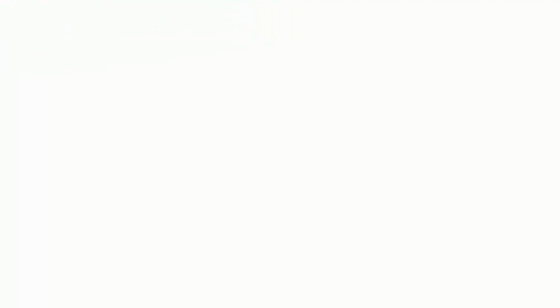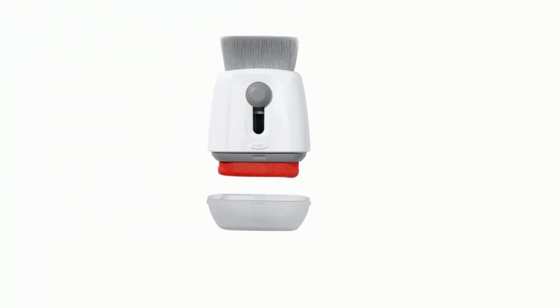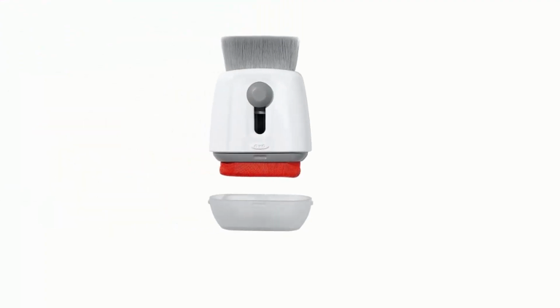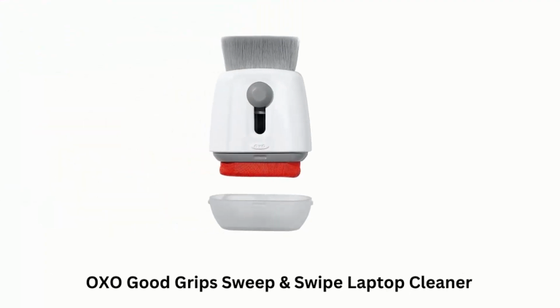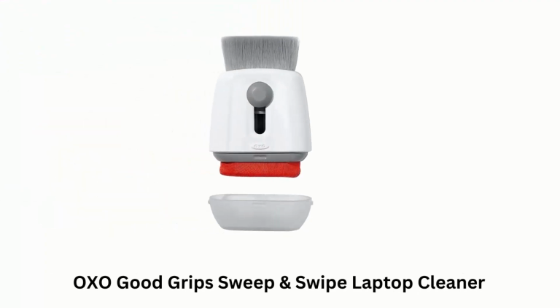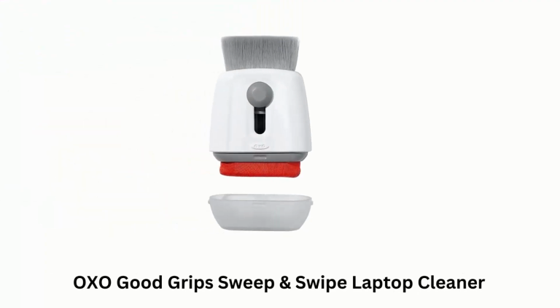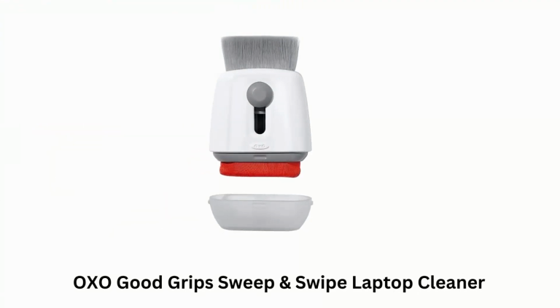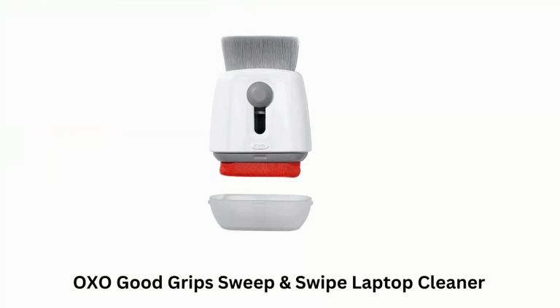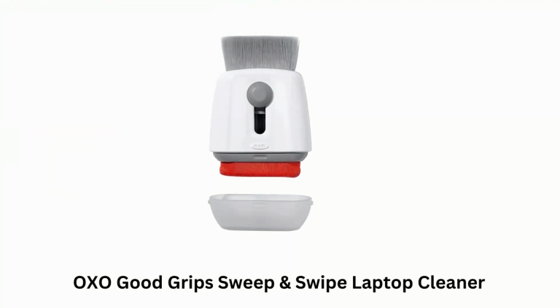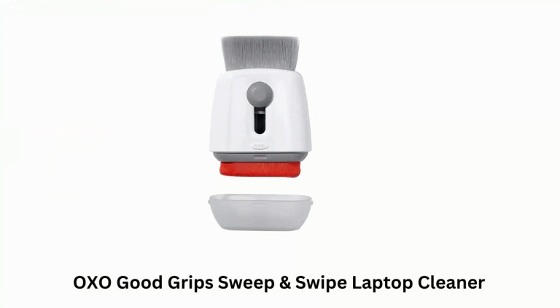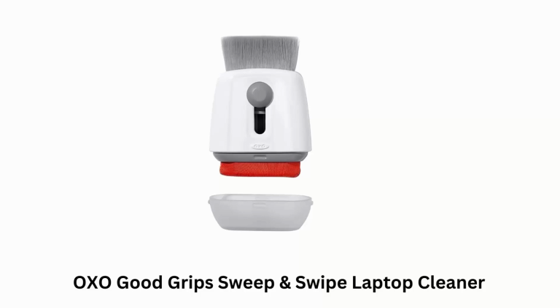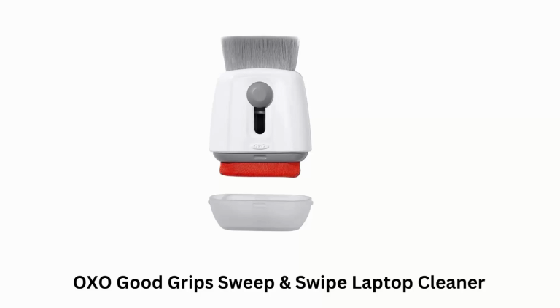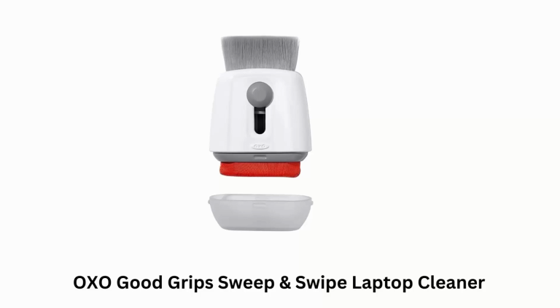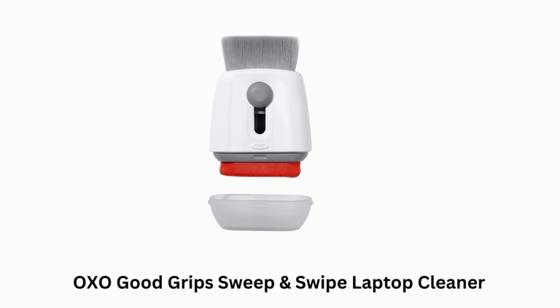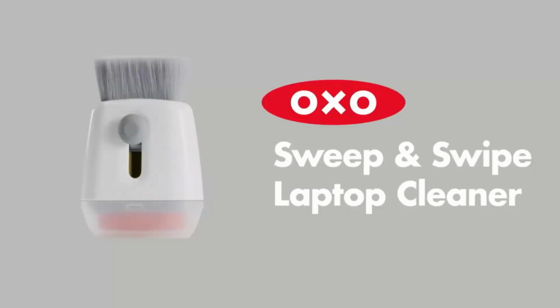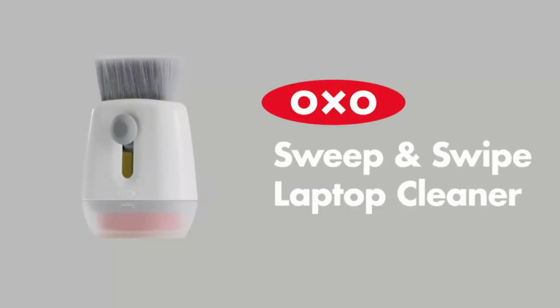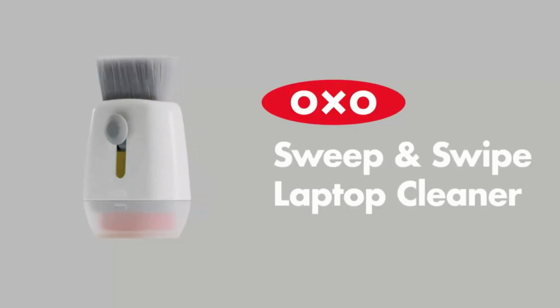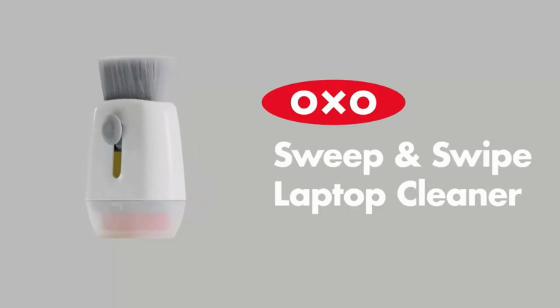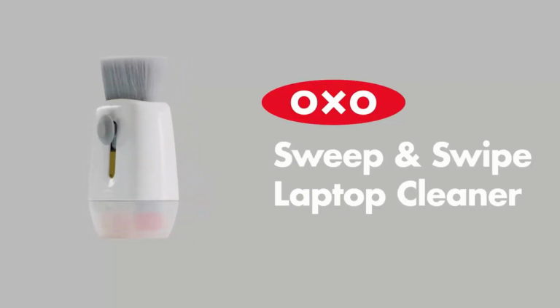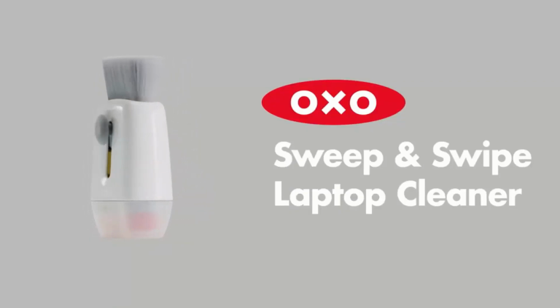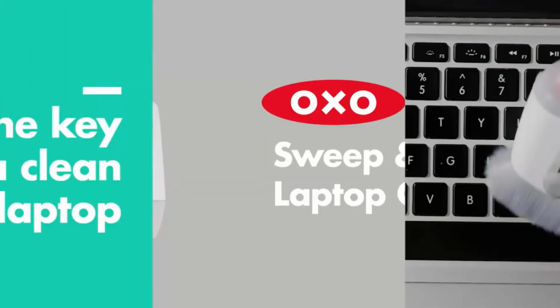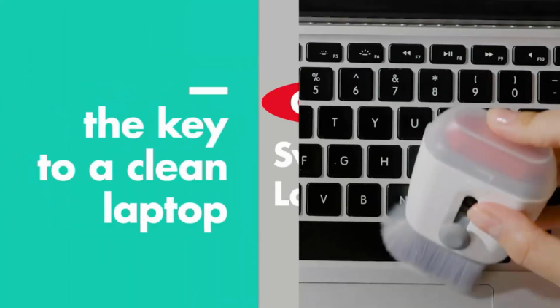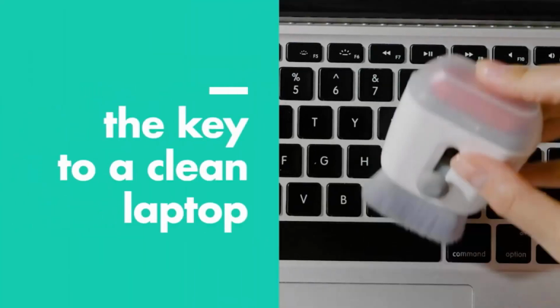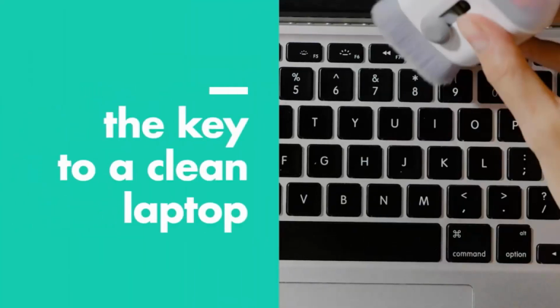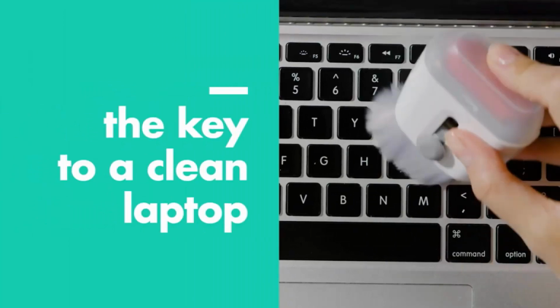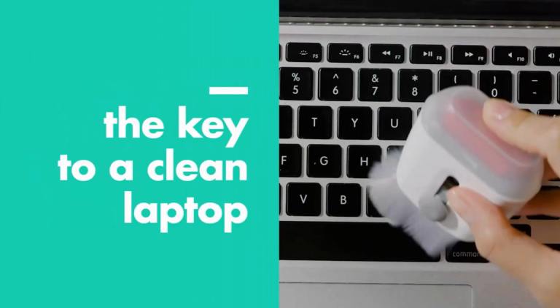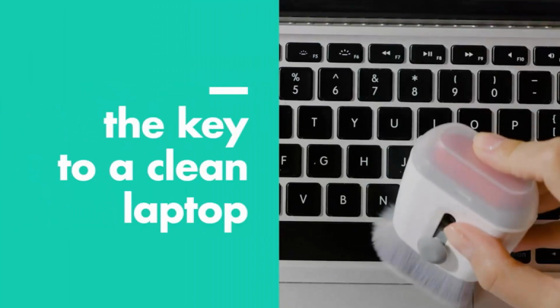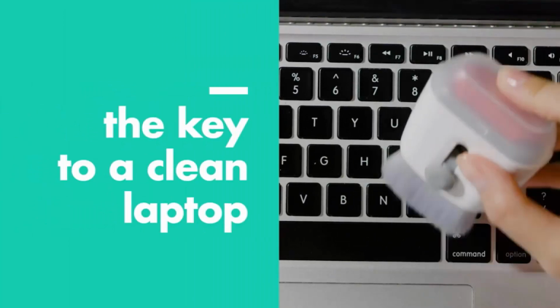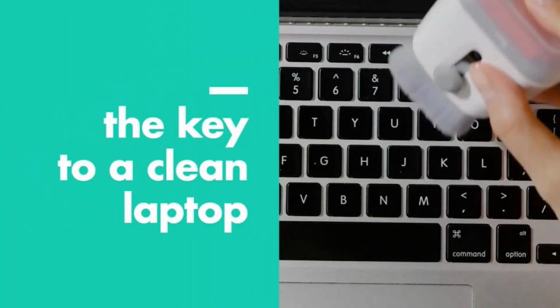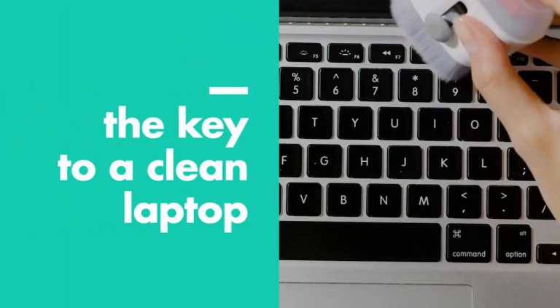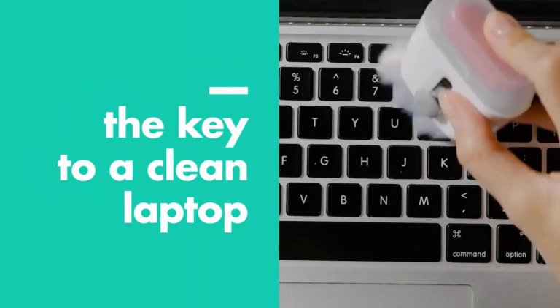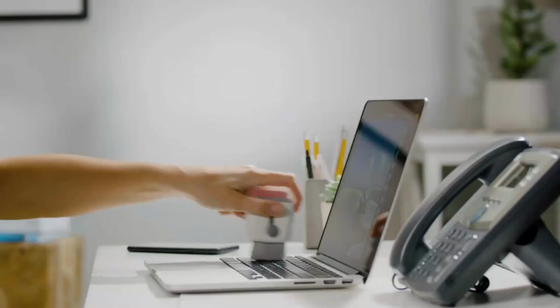Number 4: OXO Good Grips Sweep and Swipe Laptop Cleaner. The OXO Good Grips Laptop Cleaner is a double-sided tool that deep cleans laptops, tablets, and smartphones.